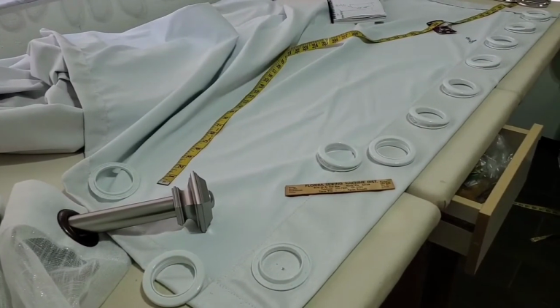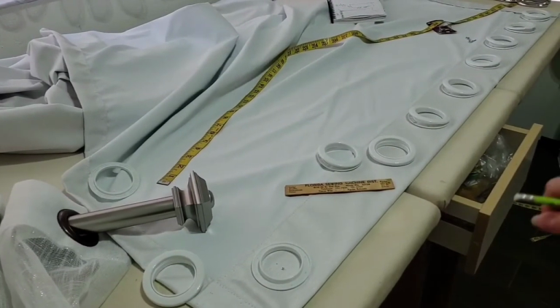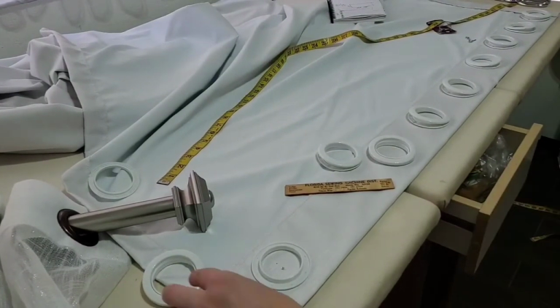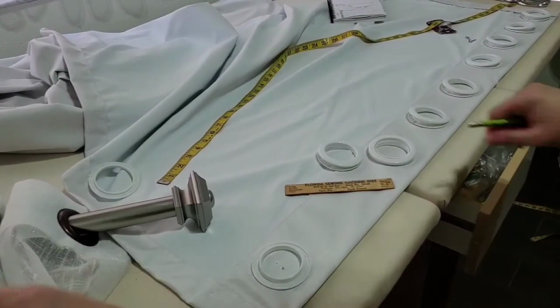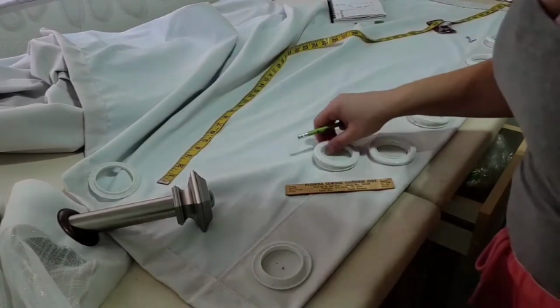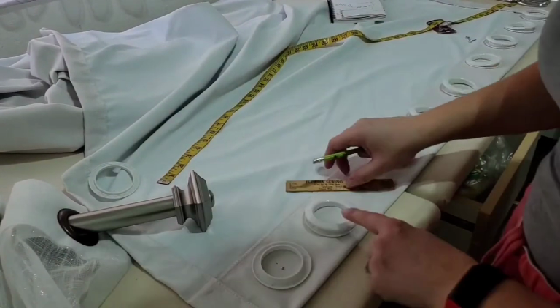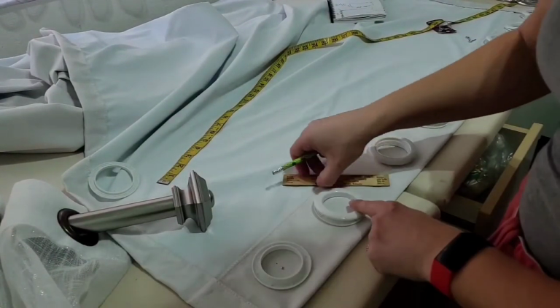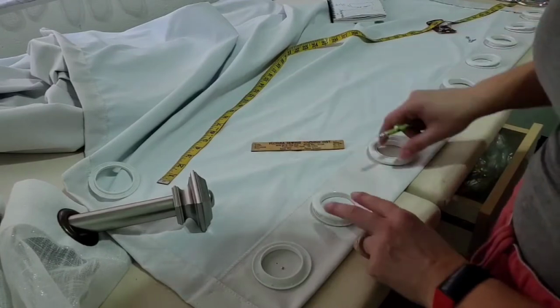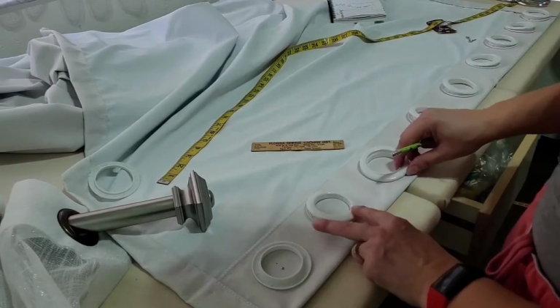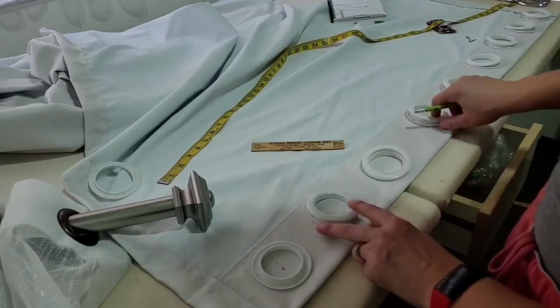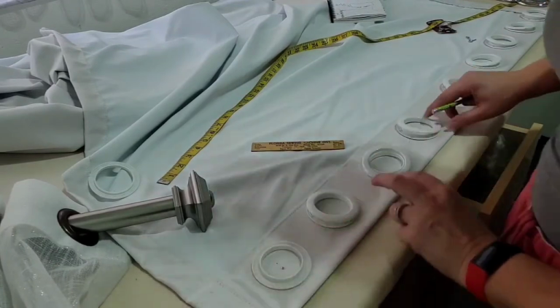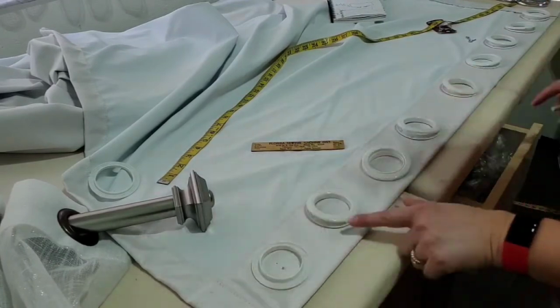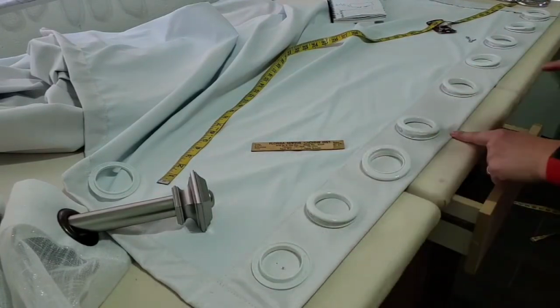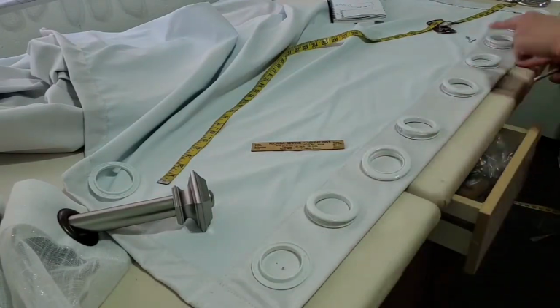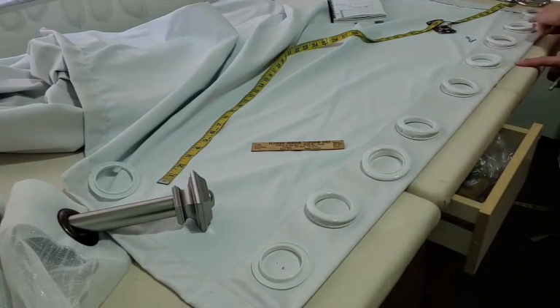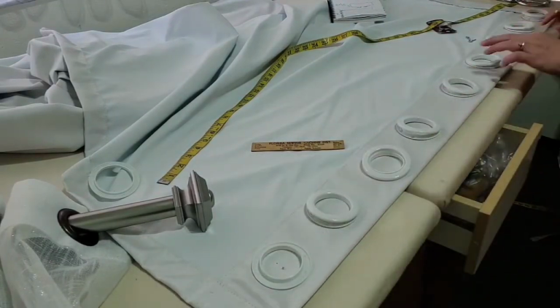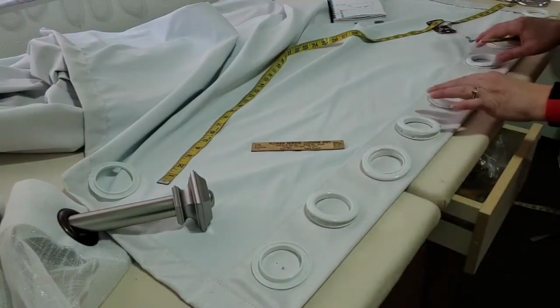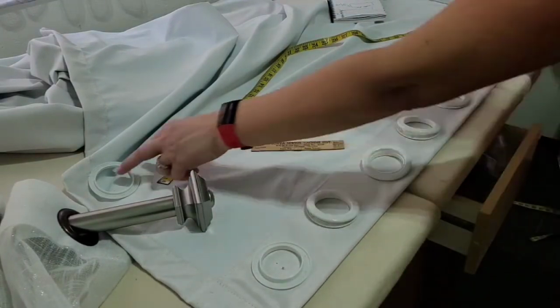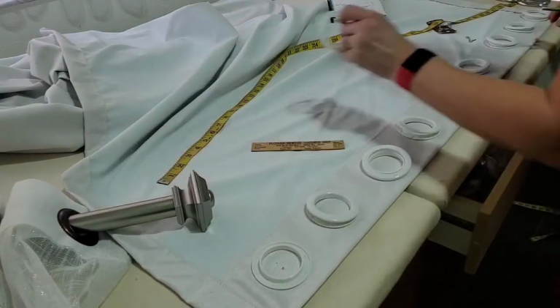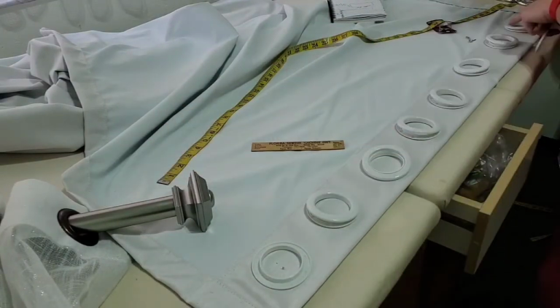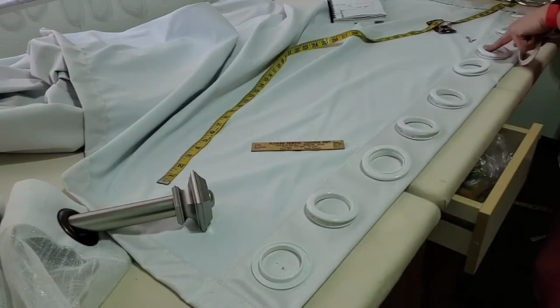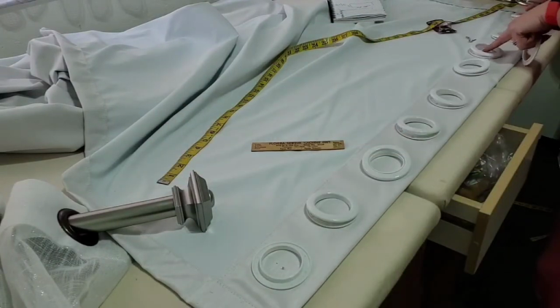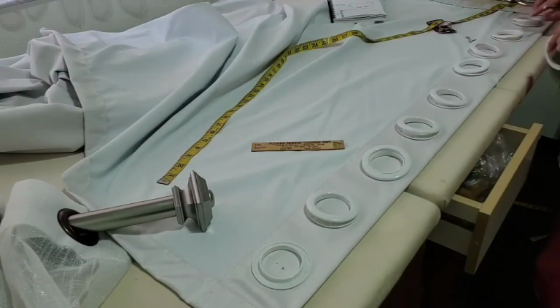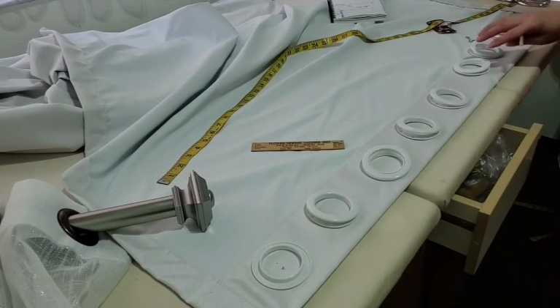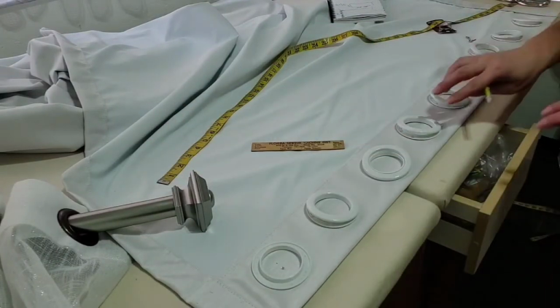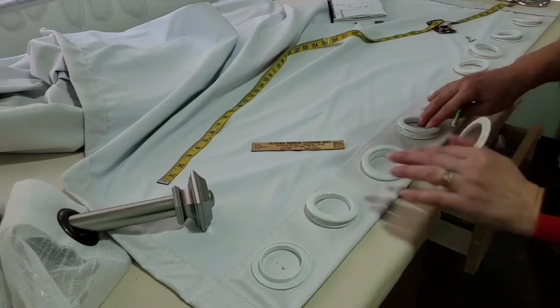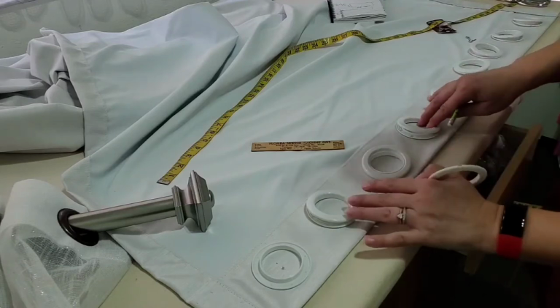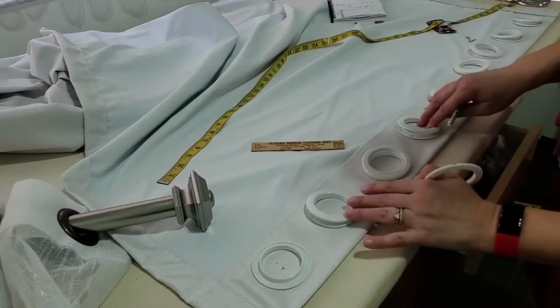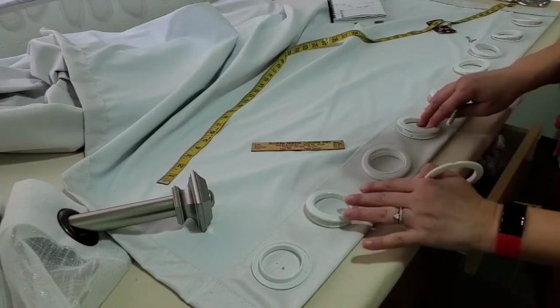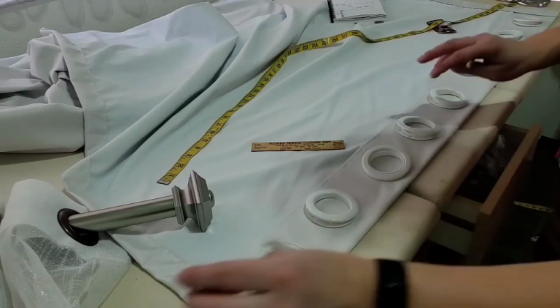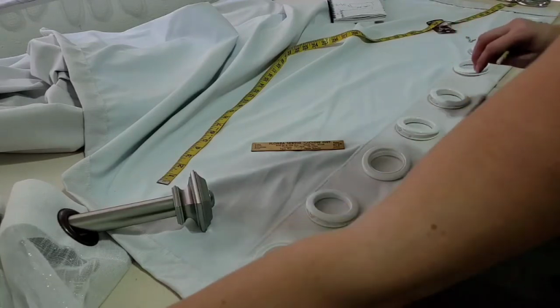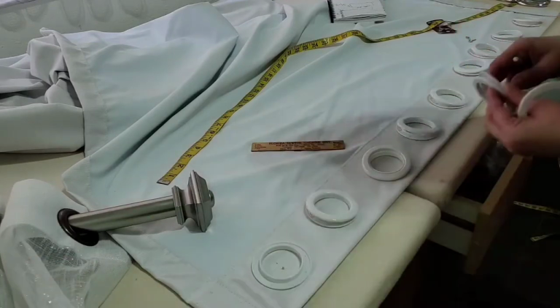Now I'm going to work on the rest of my nine grommets — two, four, six, eight.